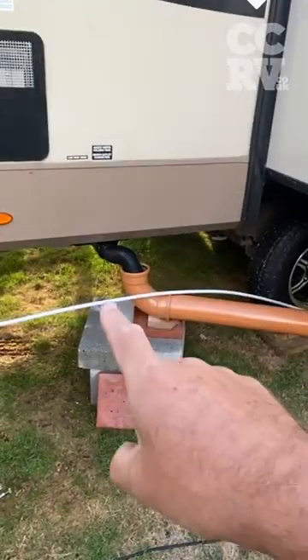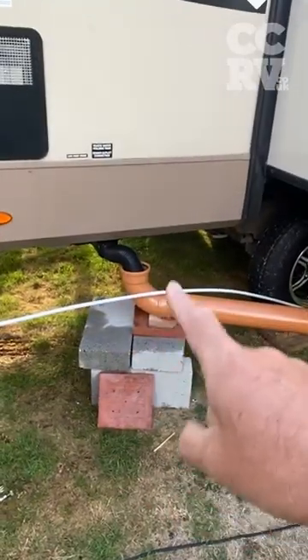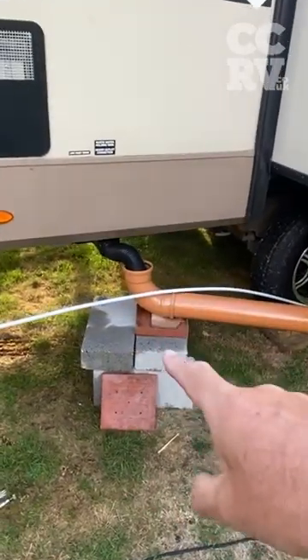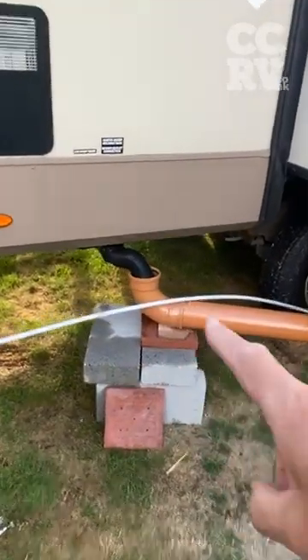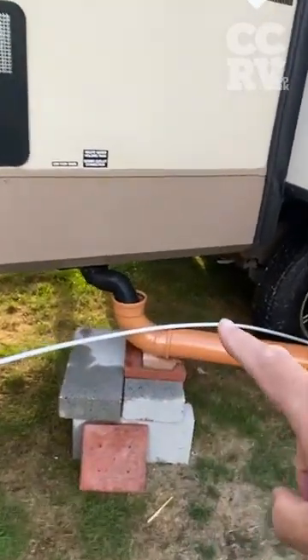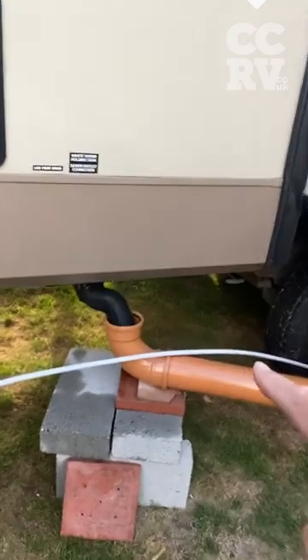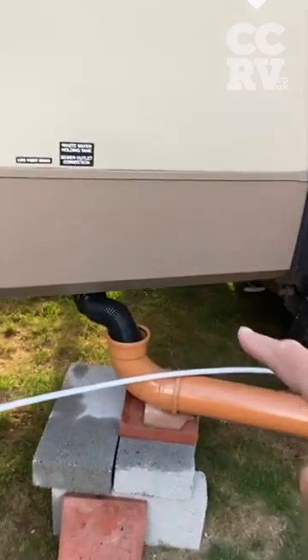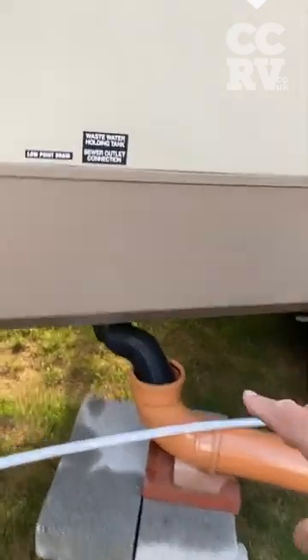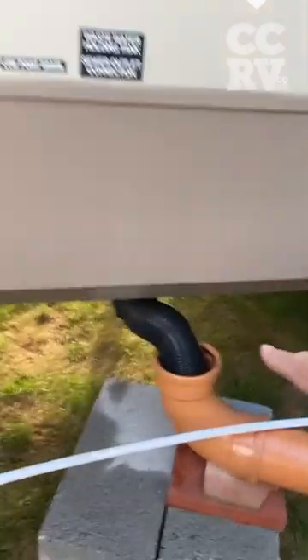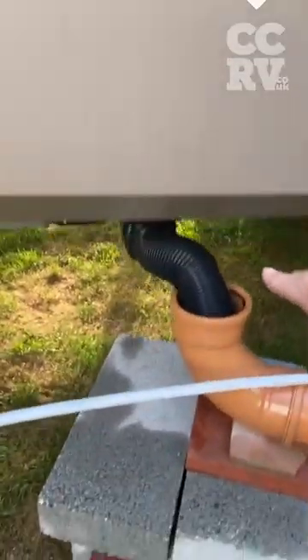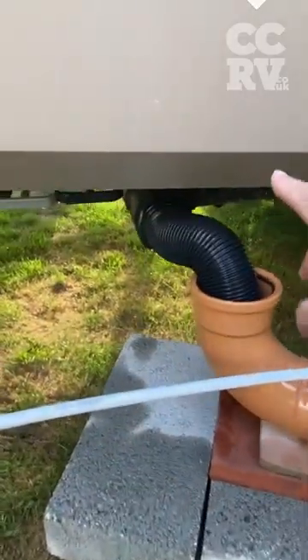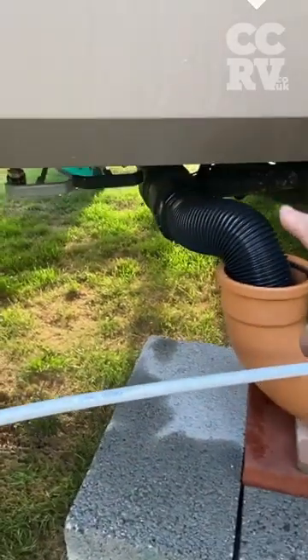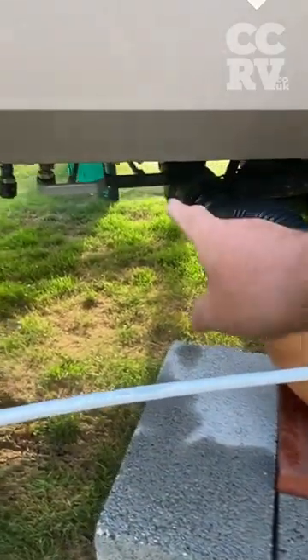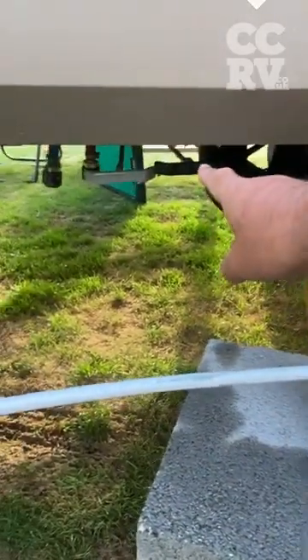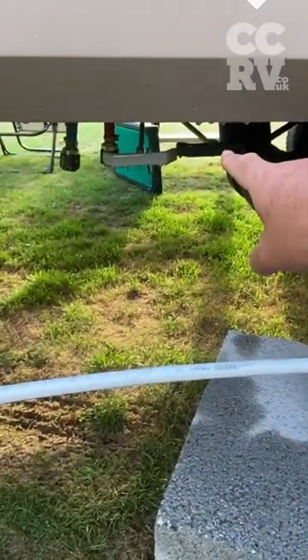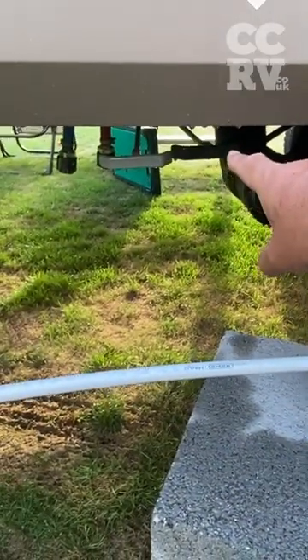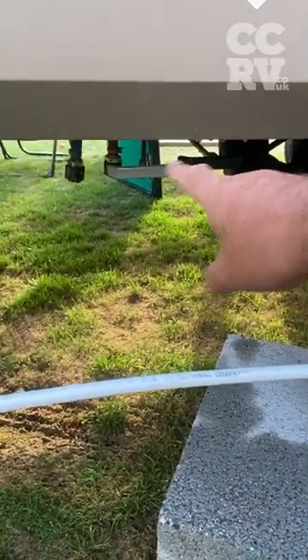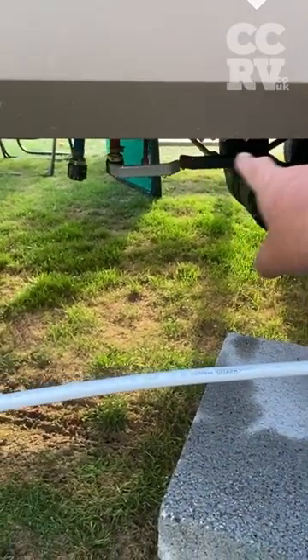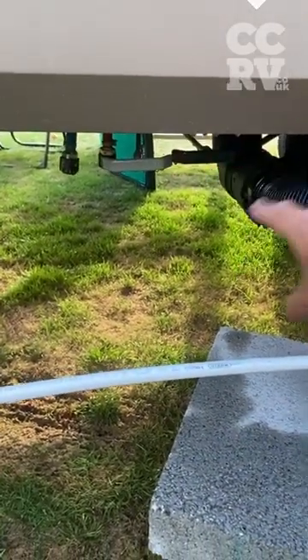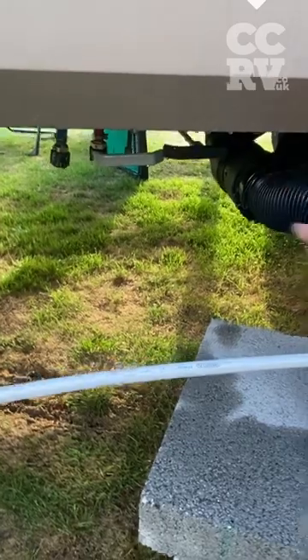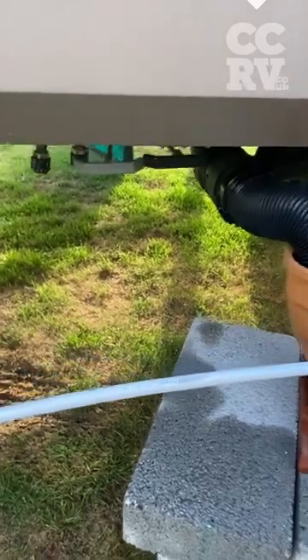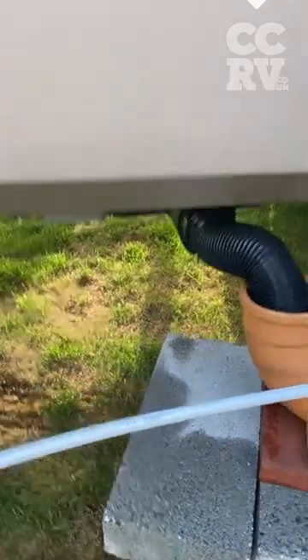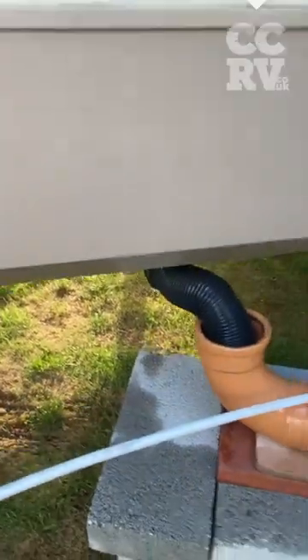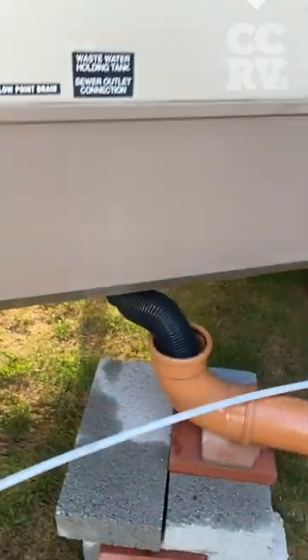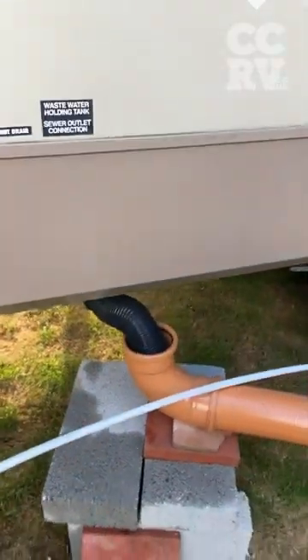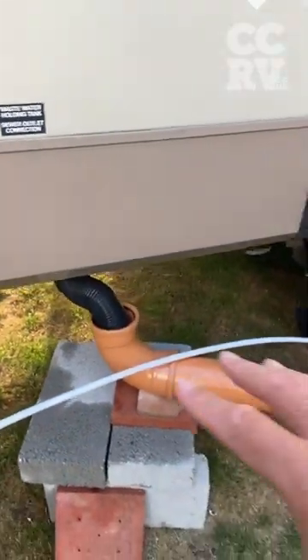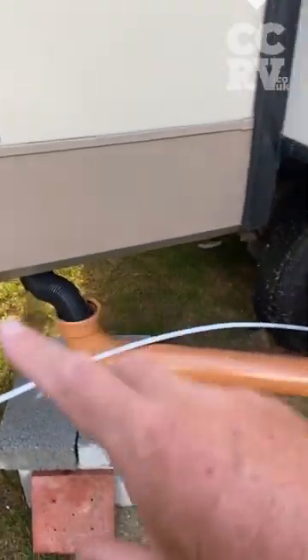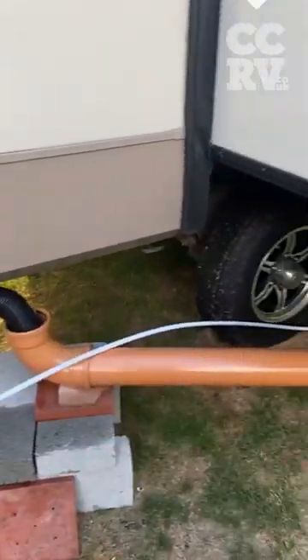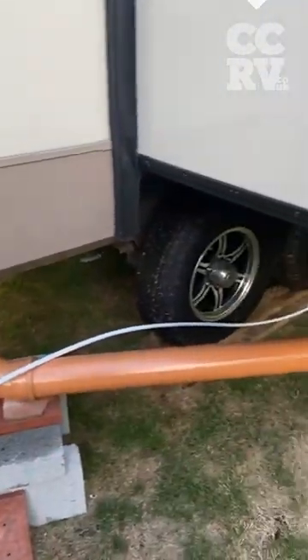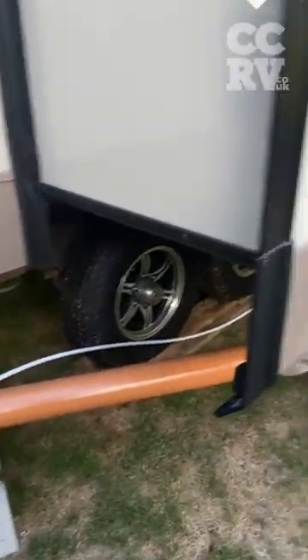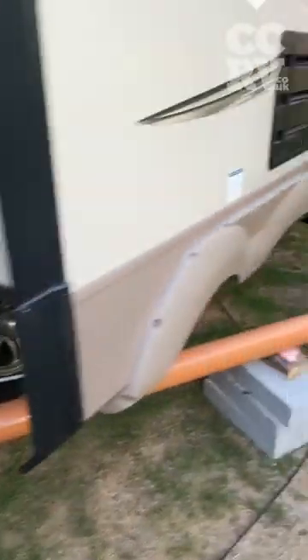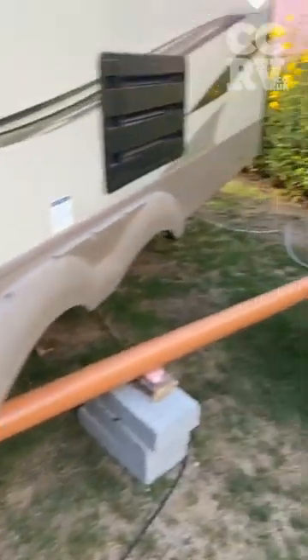...will go down this brown pipe. That simply connects us on a flexible from the van. We leave these two handles open, as if it was on the main sewage, and then they put a brown pipe in.